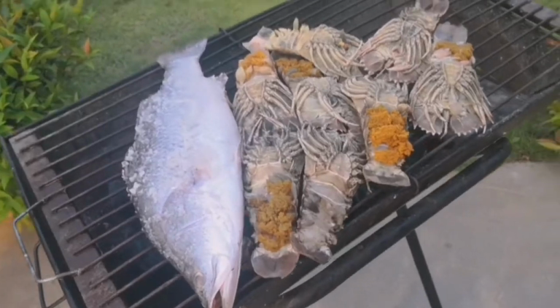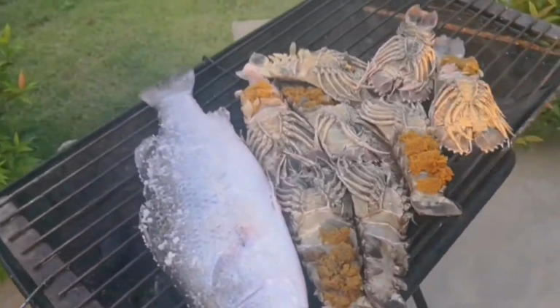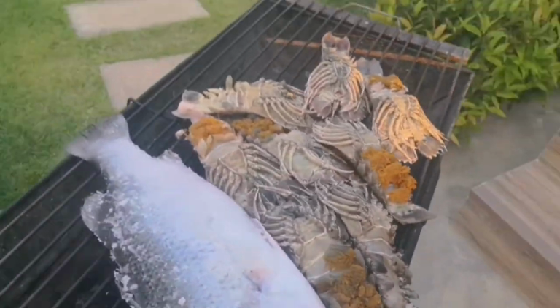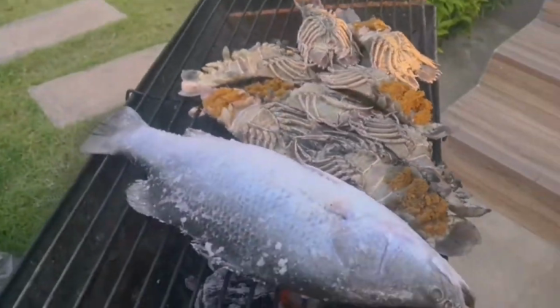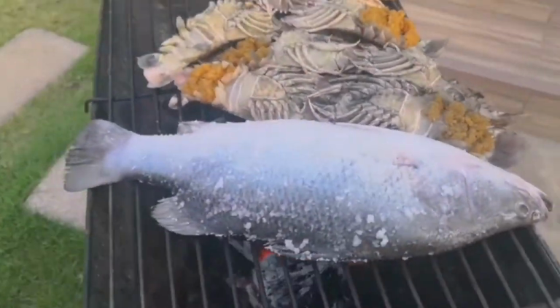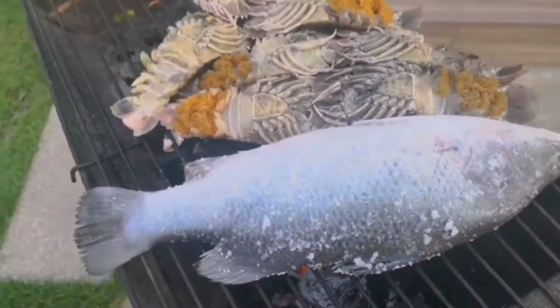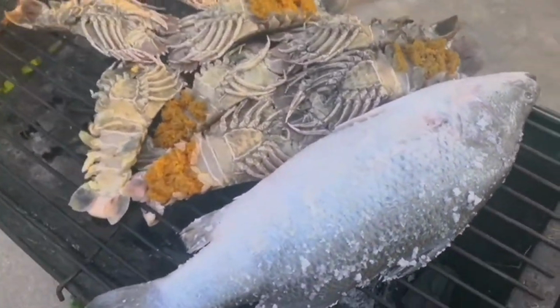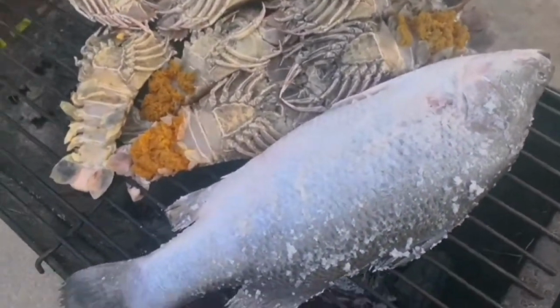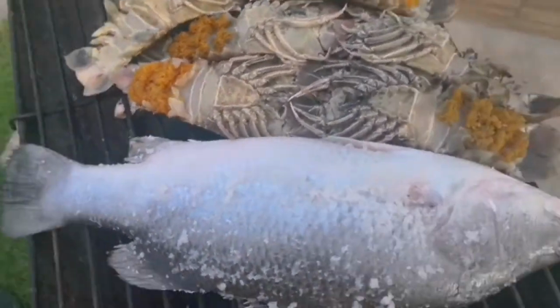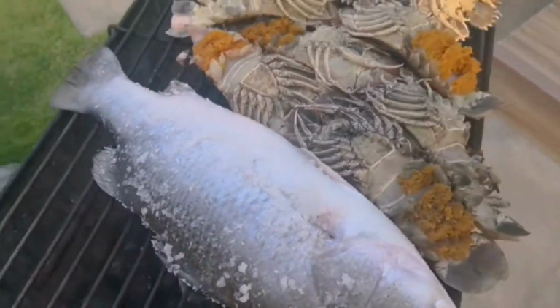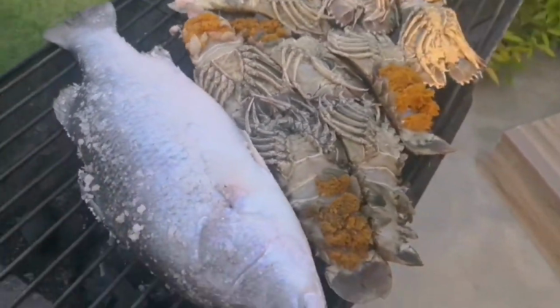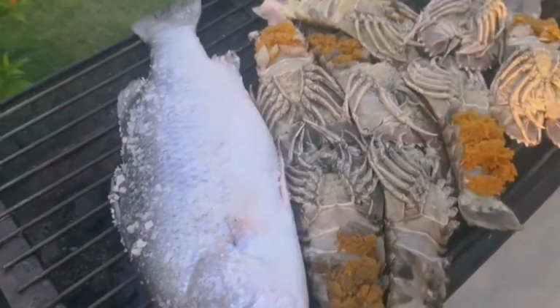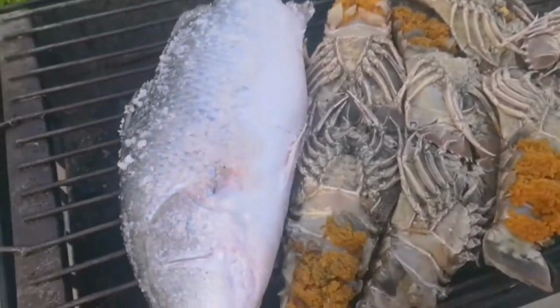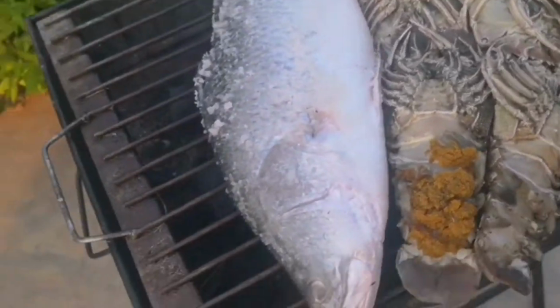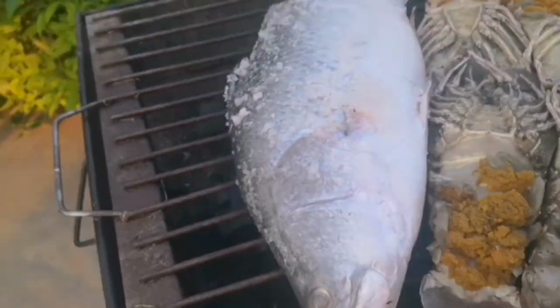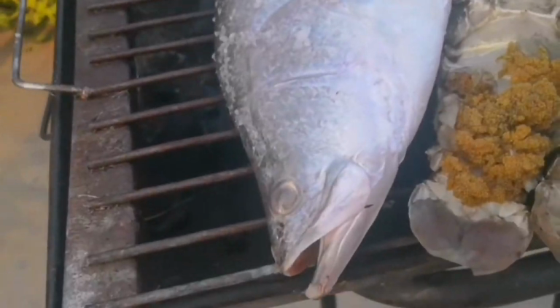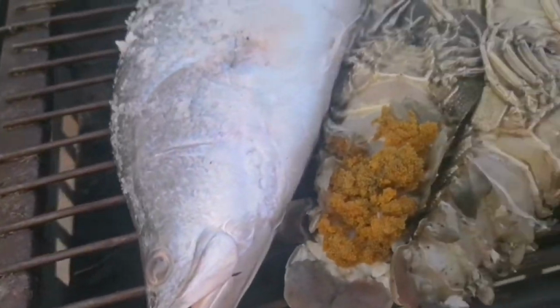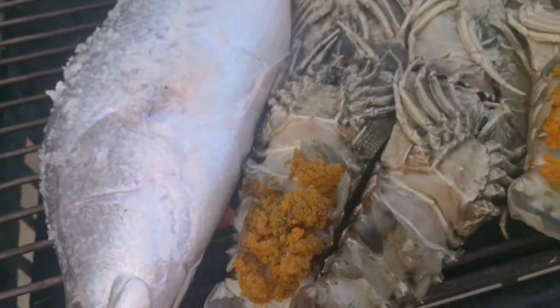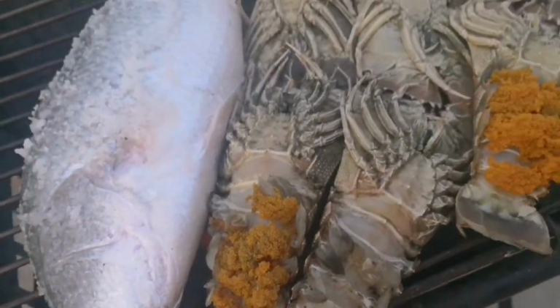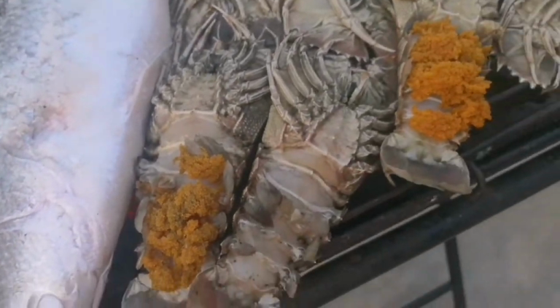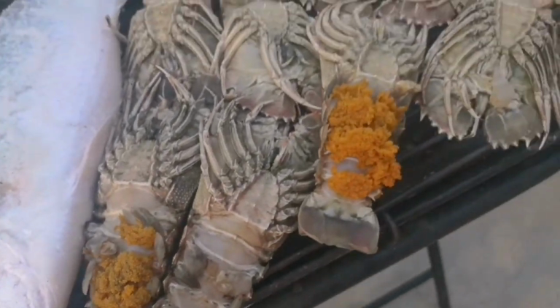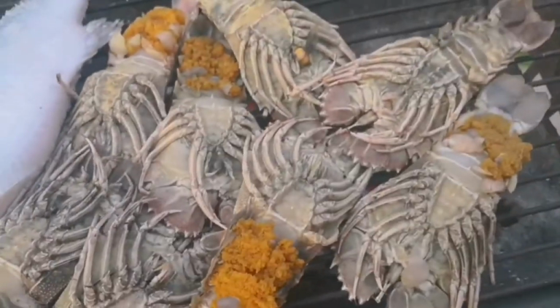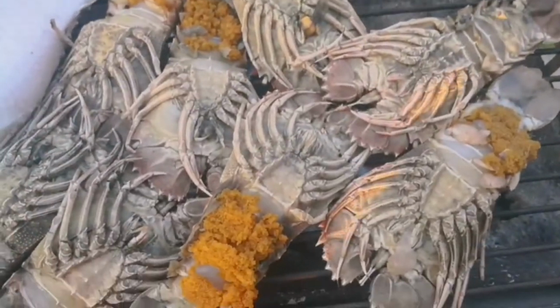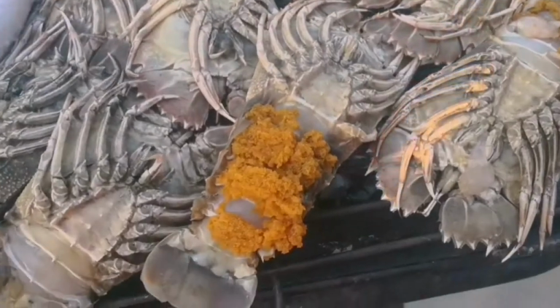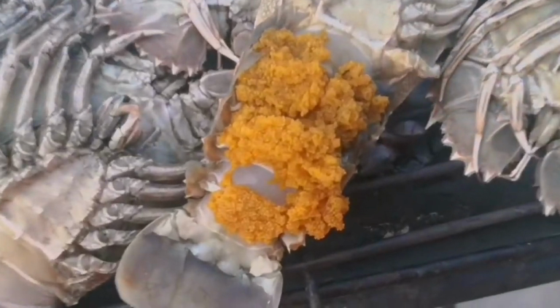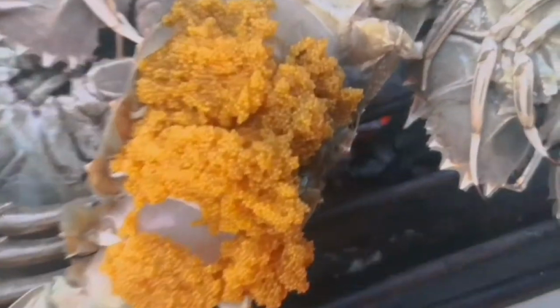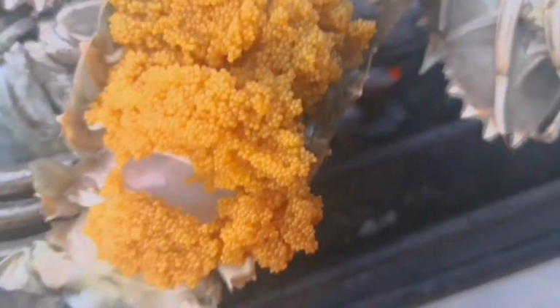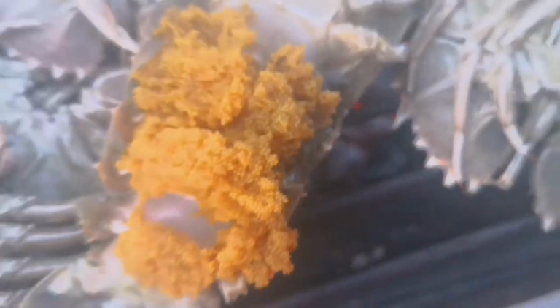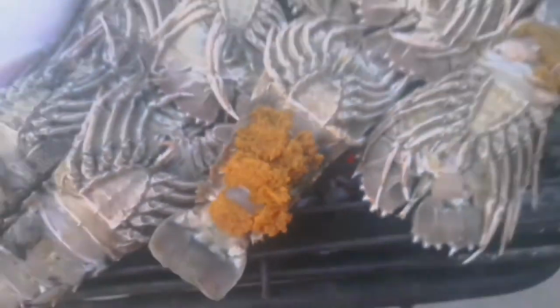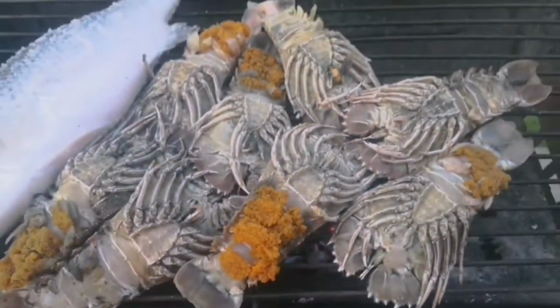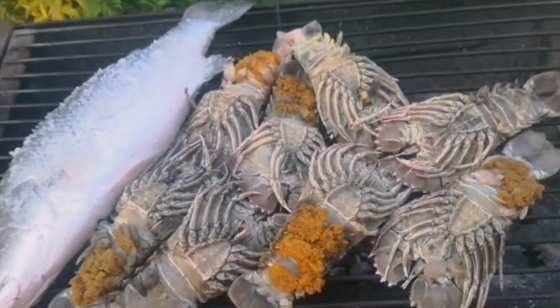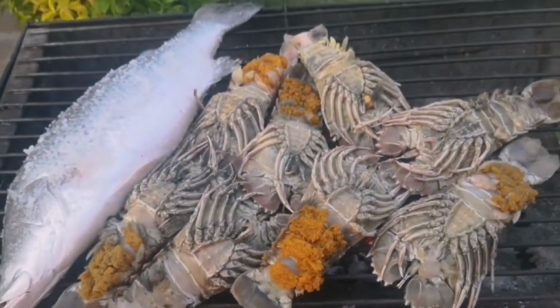But before that, we're barbecuing seafood — we got a fish, and whatever else it is. But look at its egg — wow, it looks so delicious!